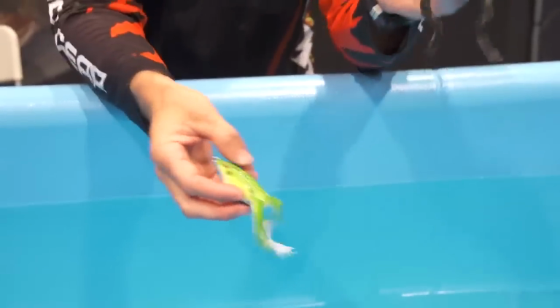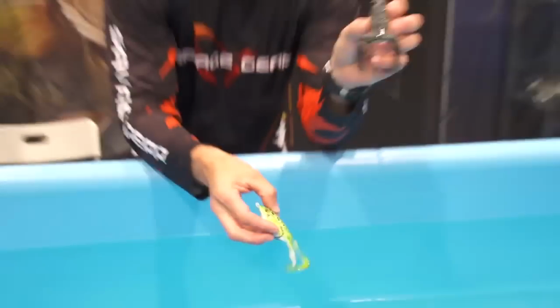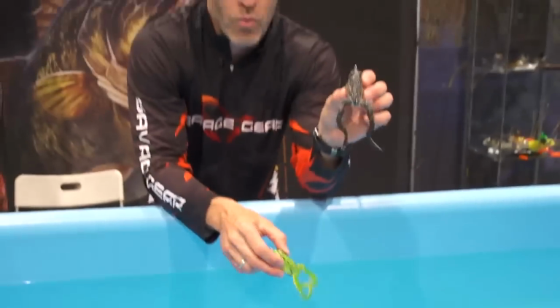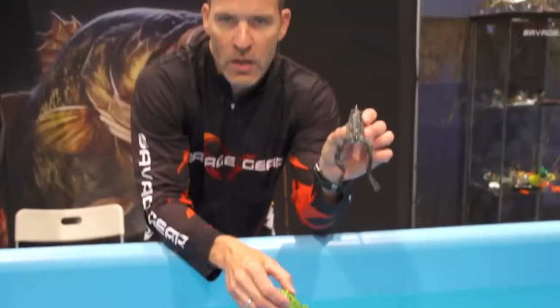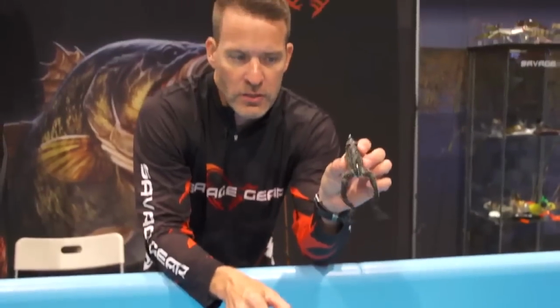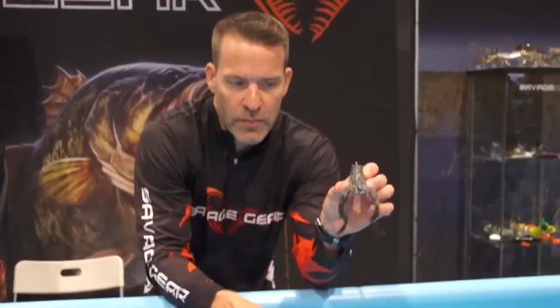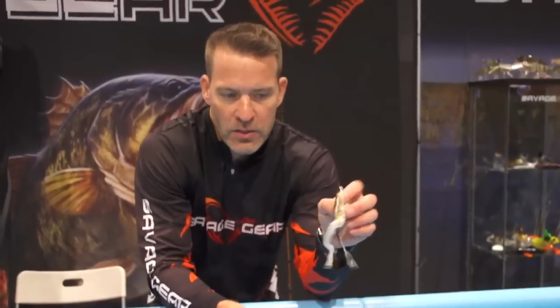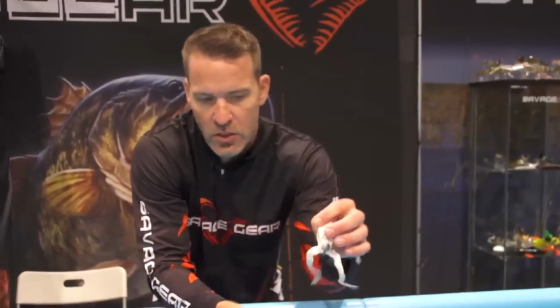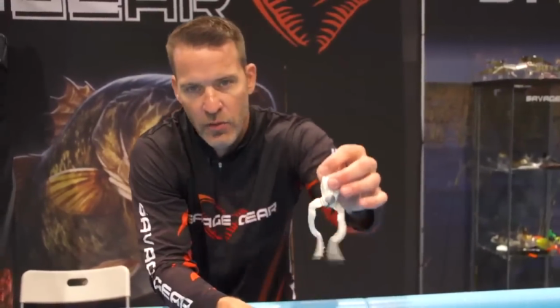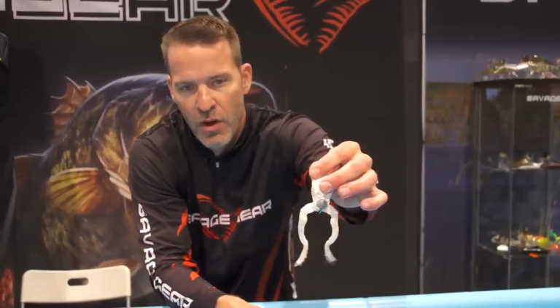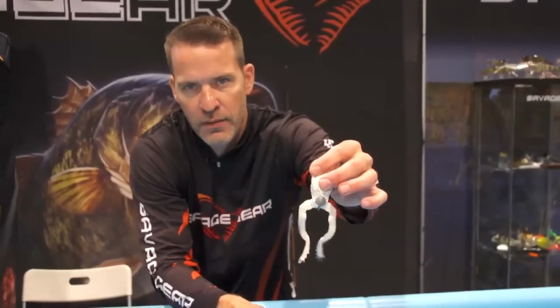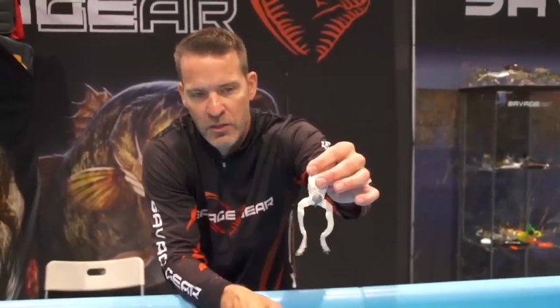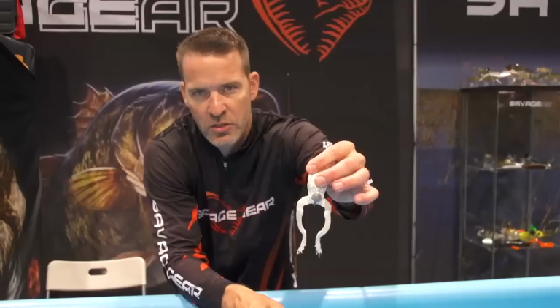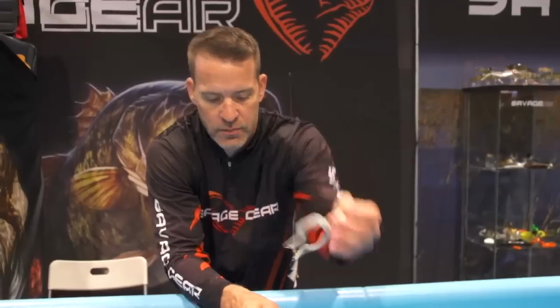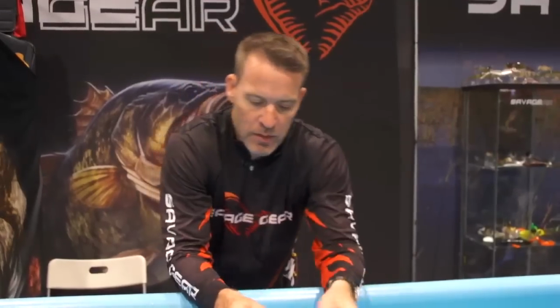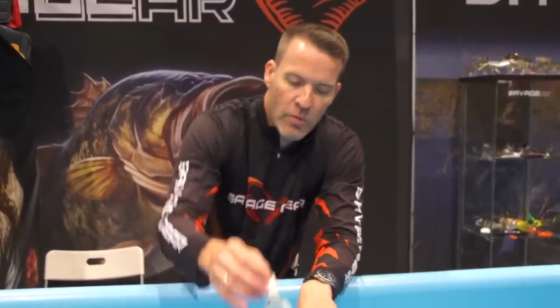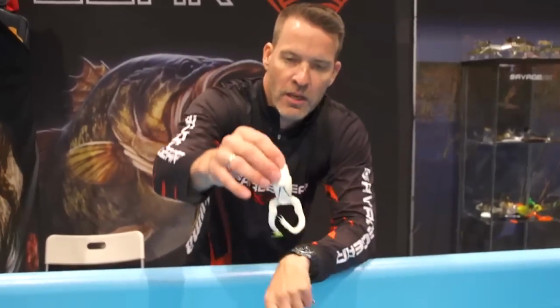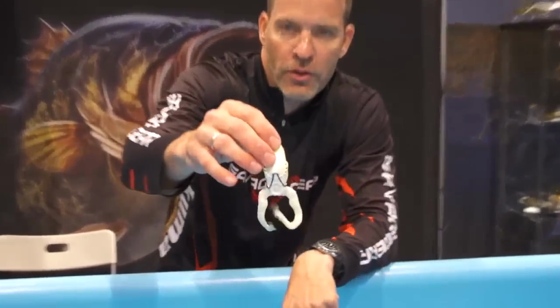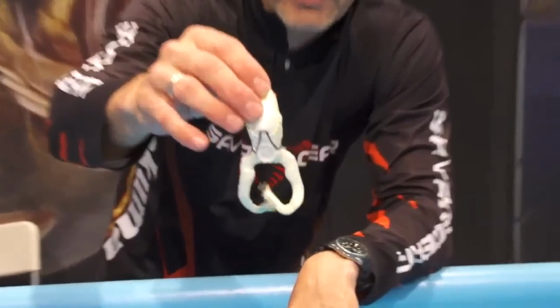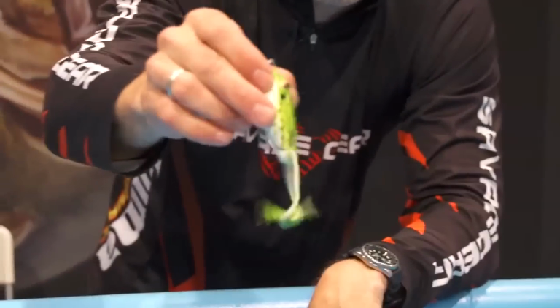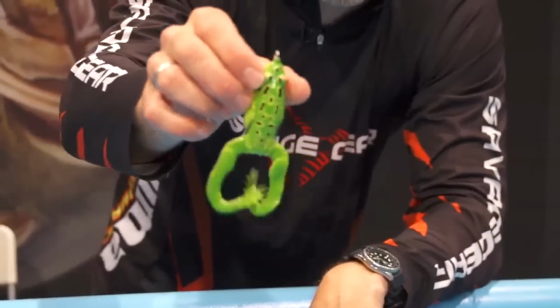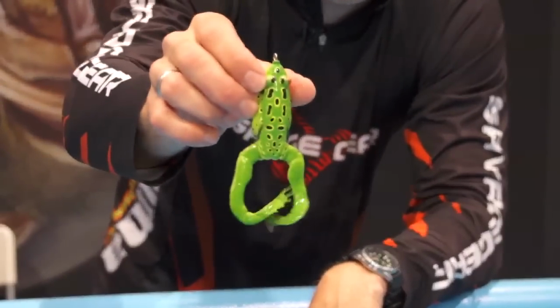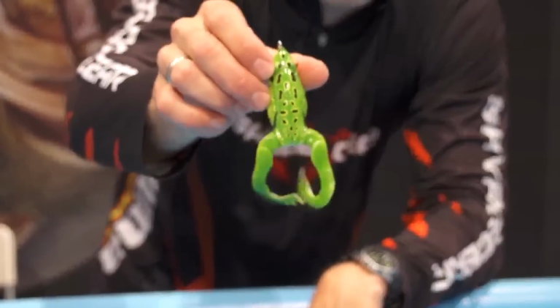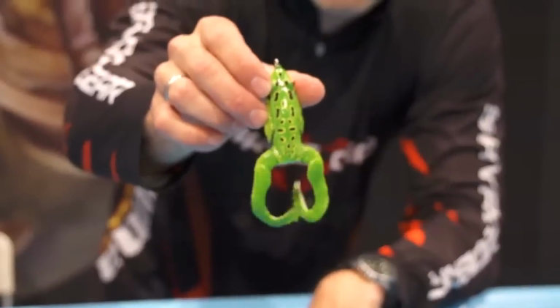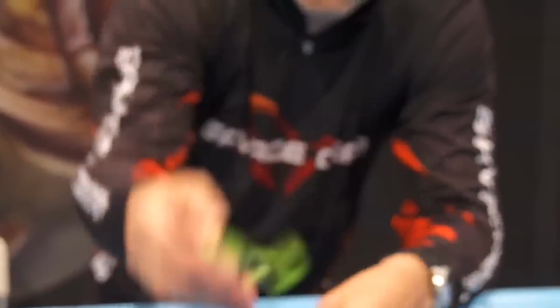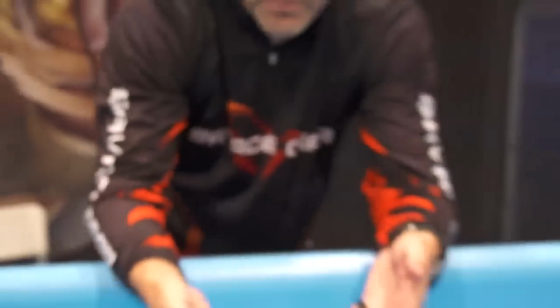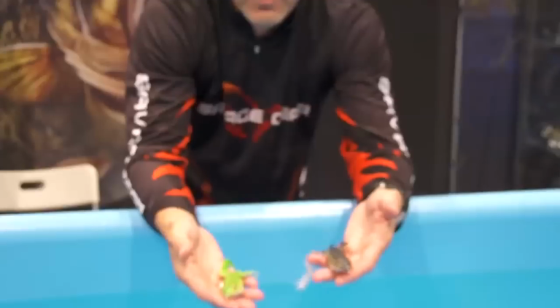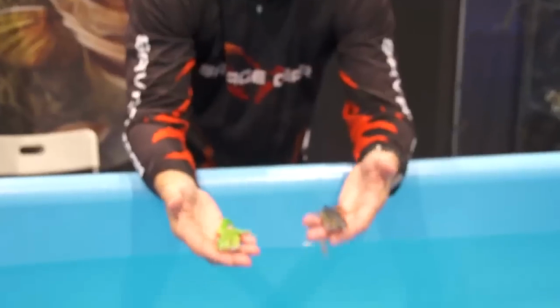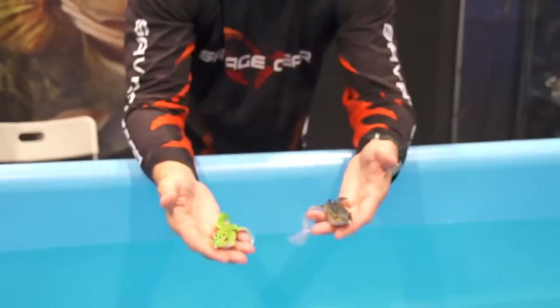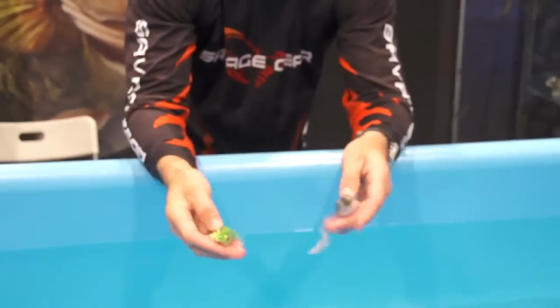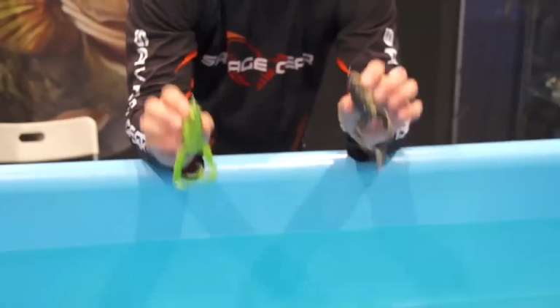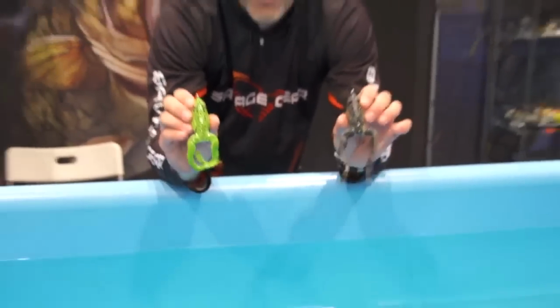This is a great walk the dog action and on the pause it just looks like a real frog in the pause position. The other one has got the curled up legs so that will bubble and ripple when you retrieve it. Two great different applications for the 3D frog.